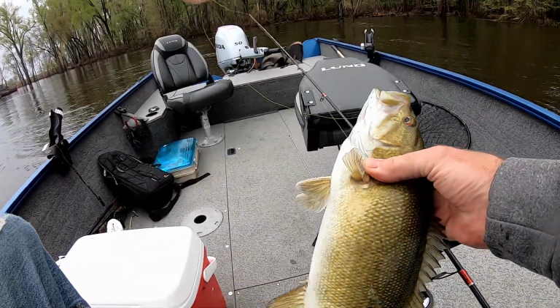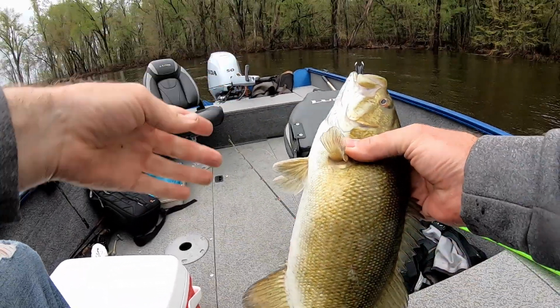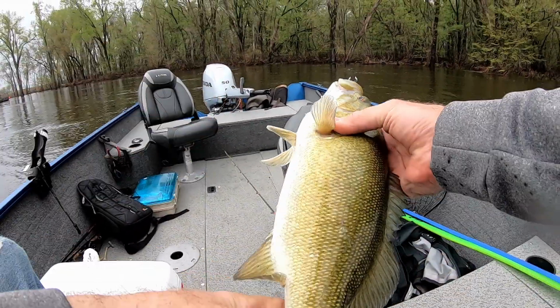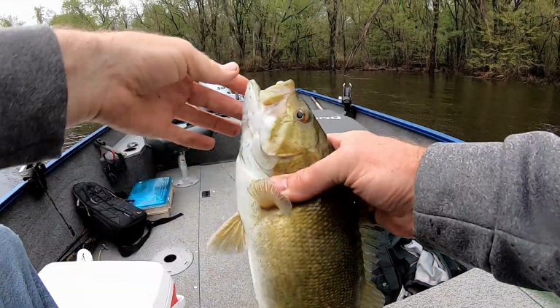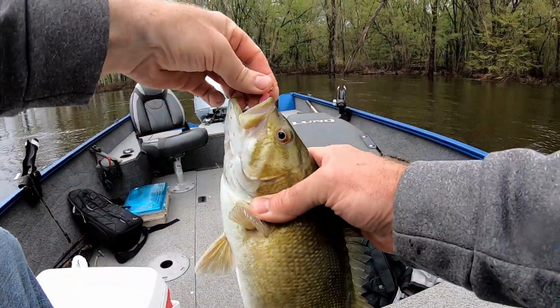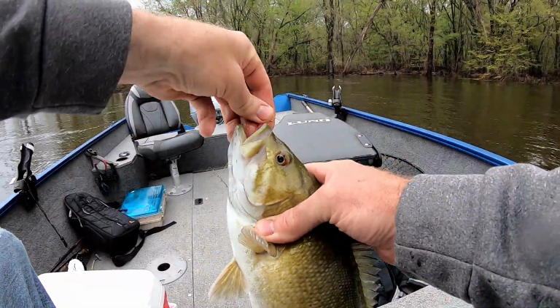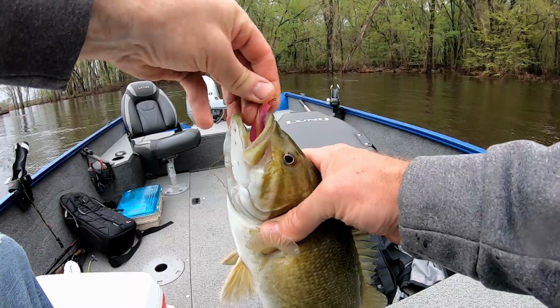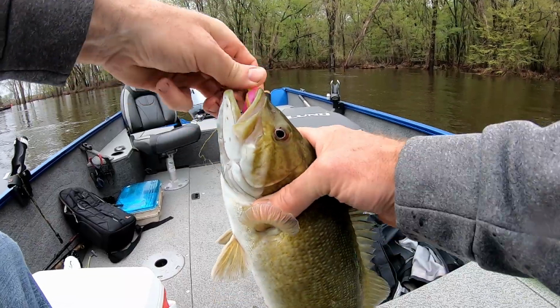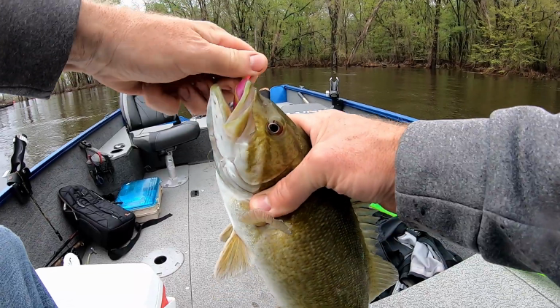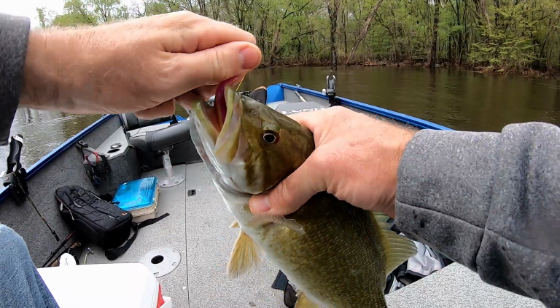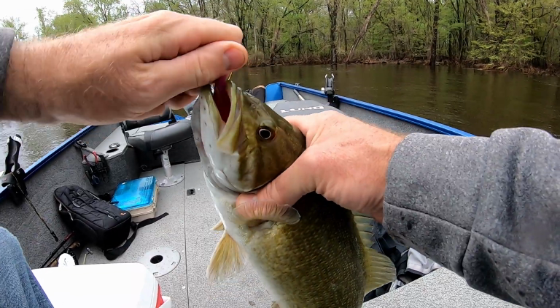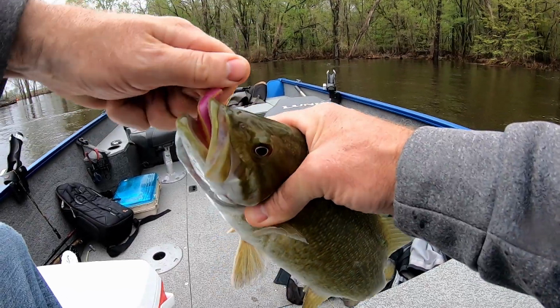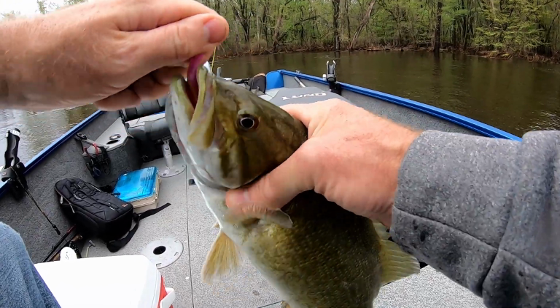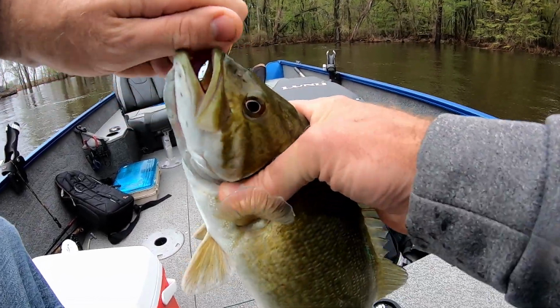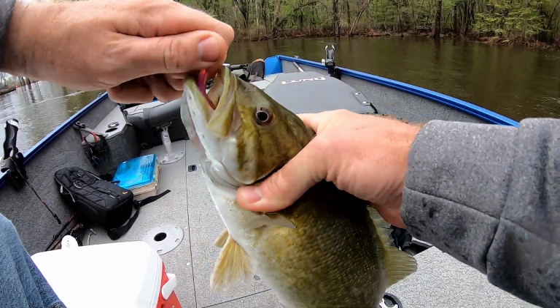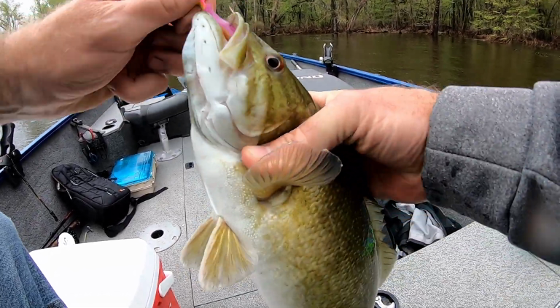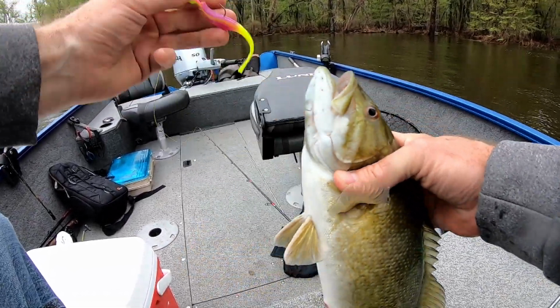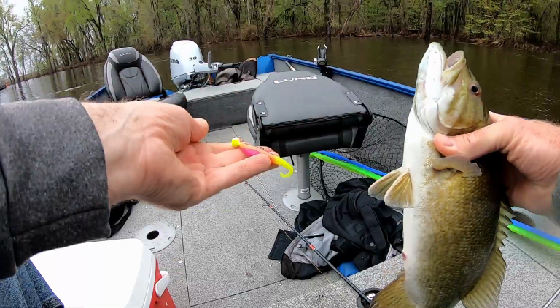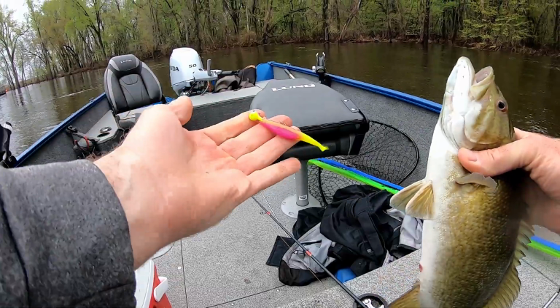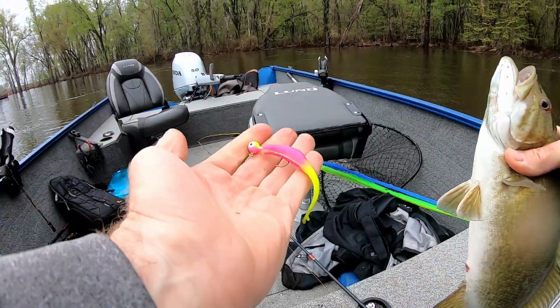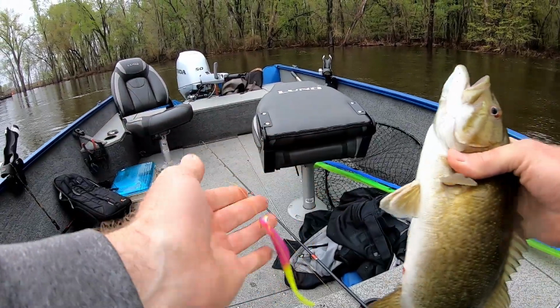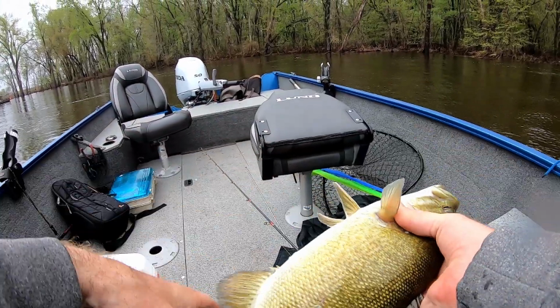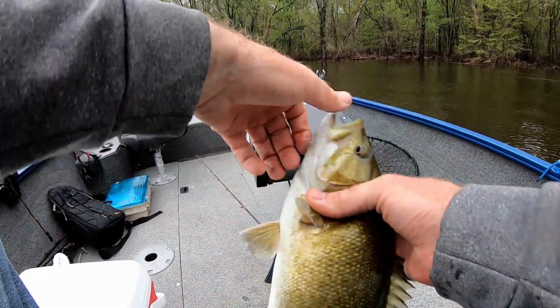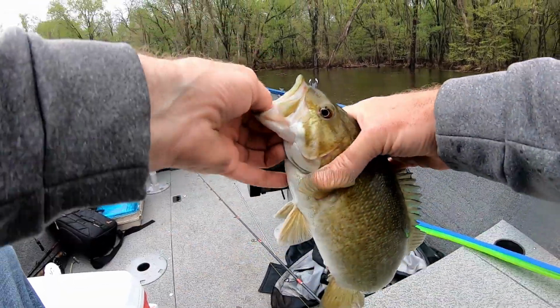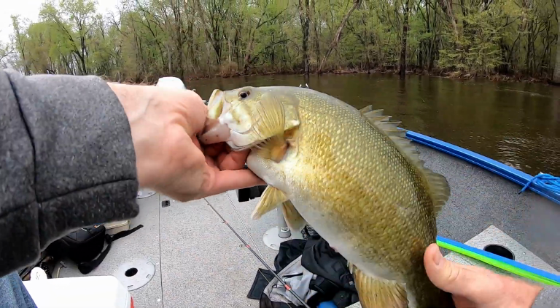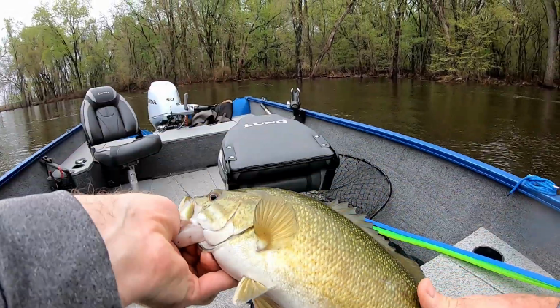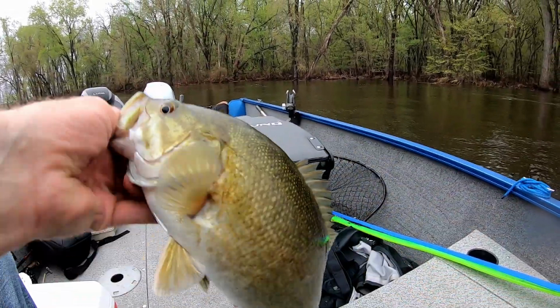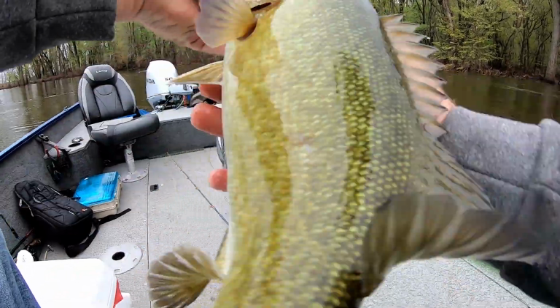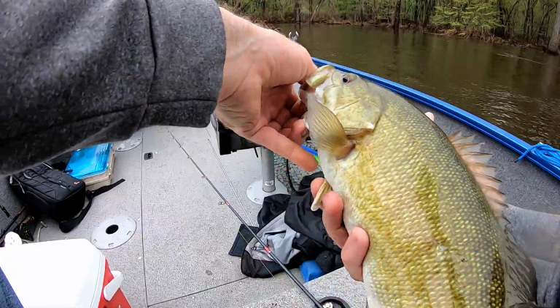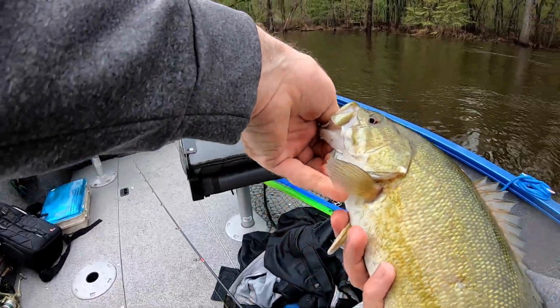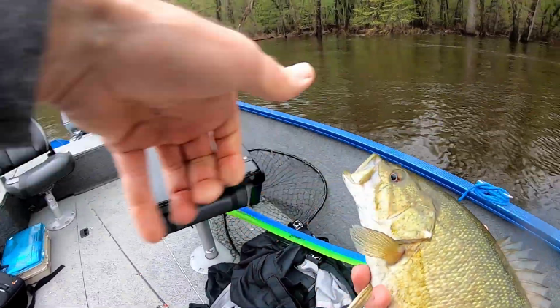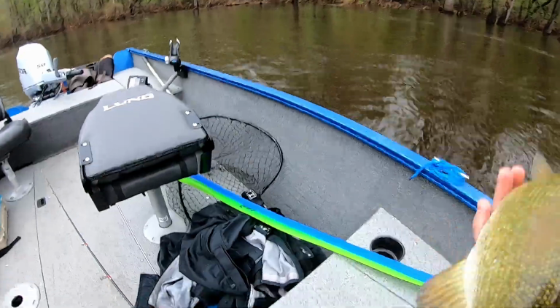That's a good looking fish right there guys, got that on the Liquid Willowcat fluke, a quarter ounce jig. That's a beautiful fish, great start, looks like it's going to be an awesome day.